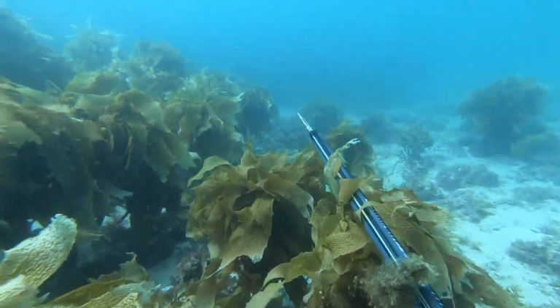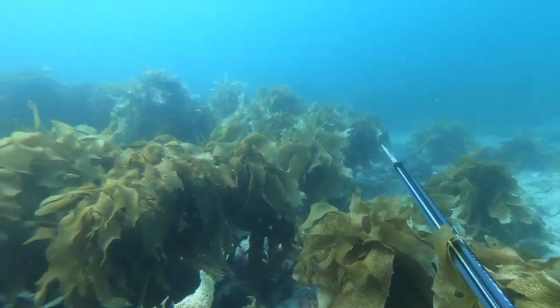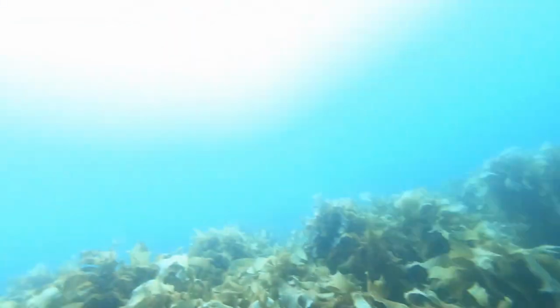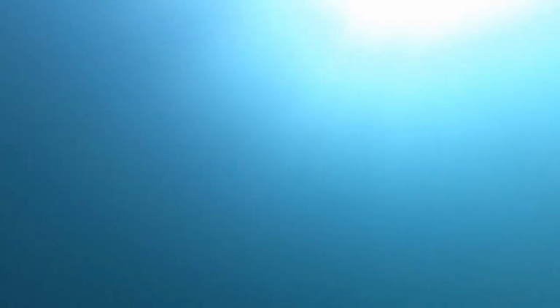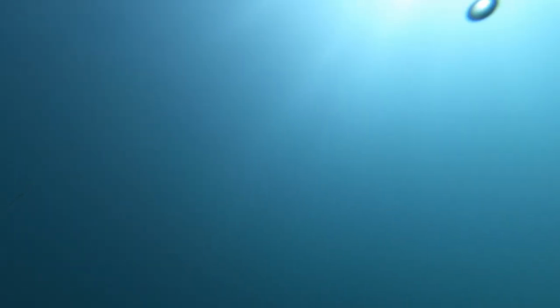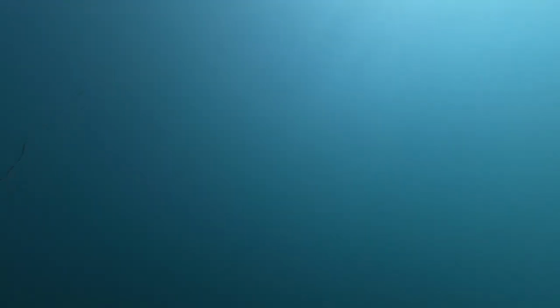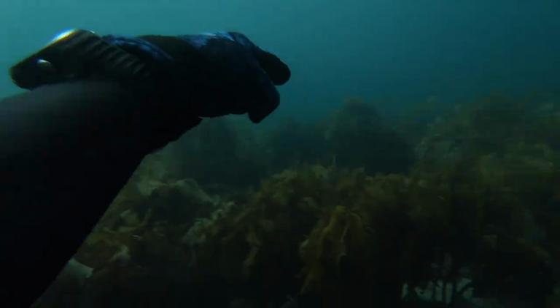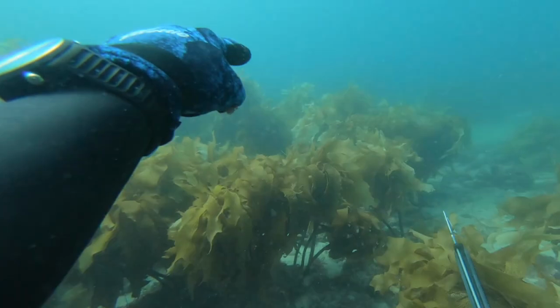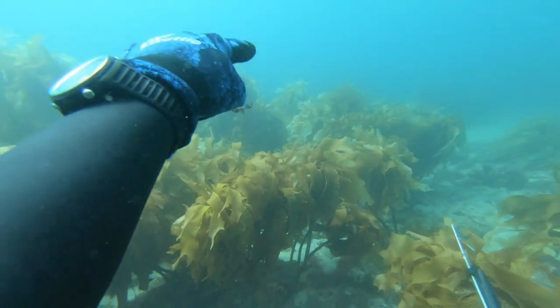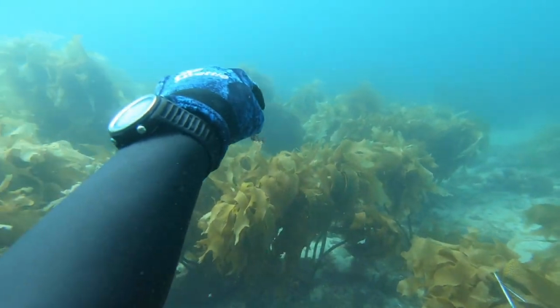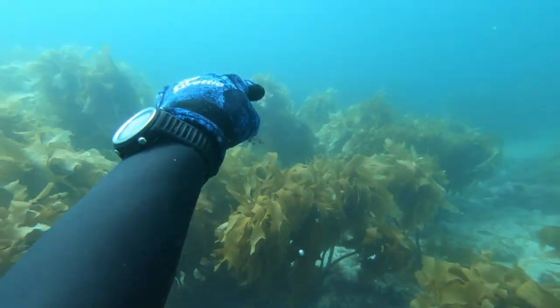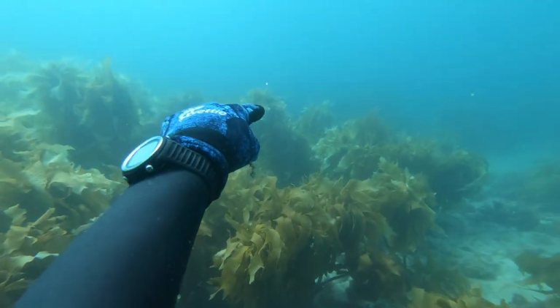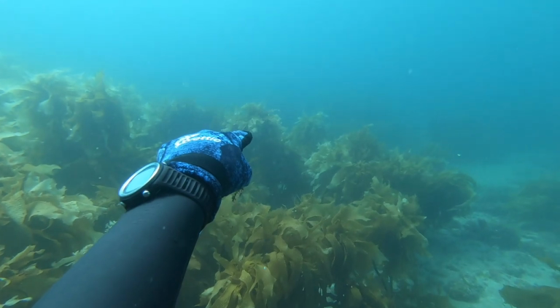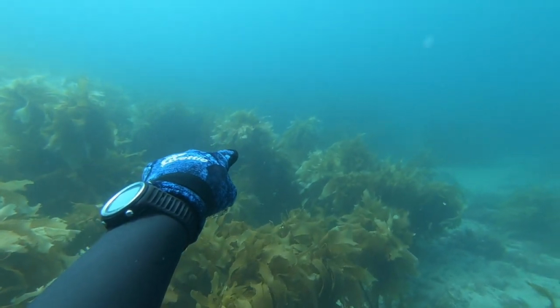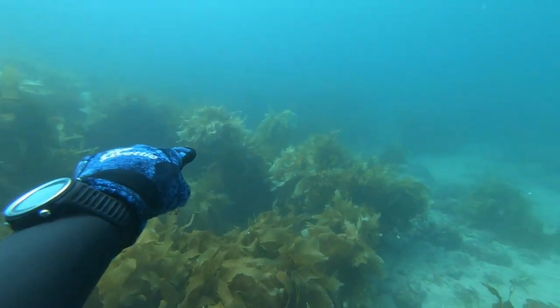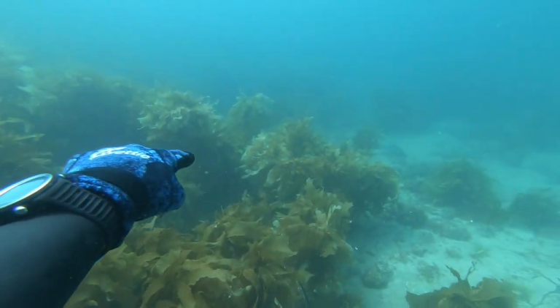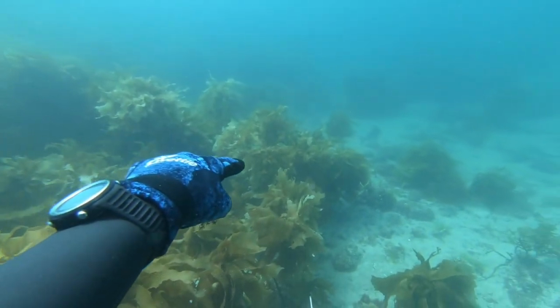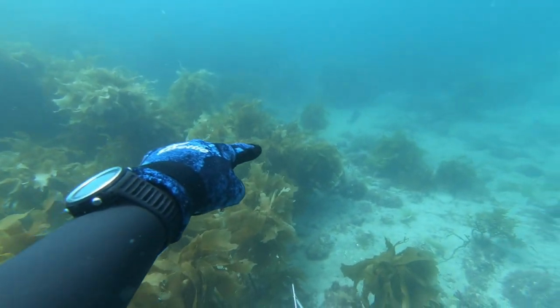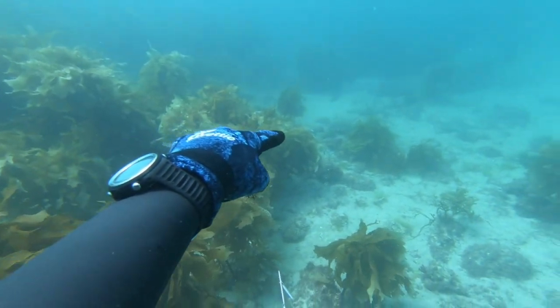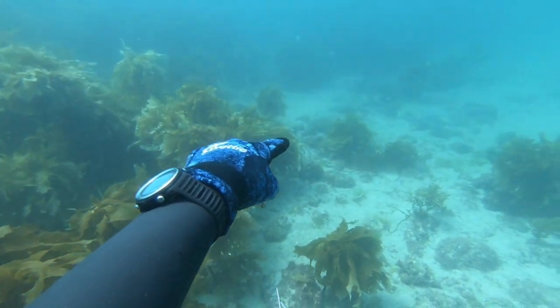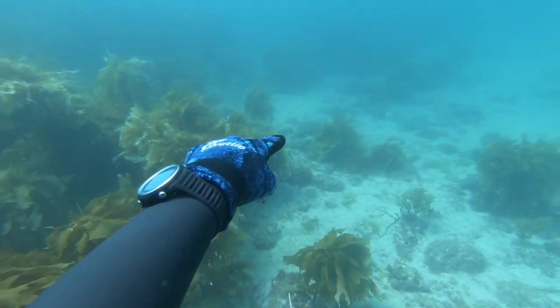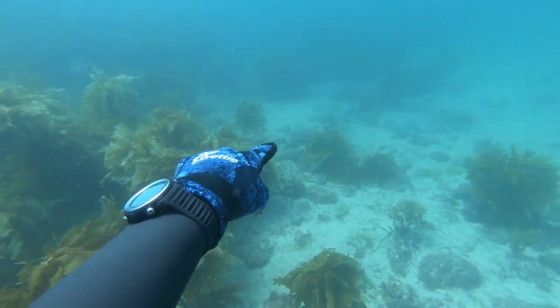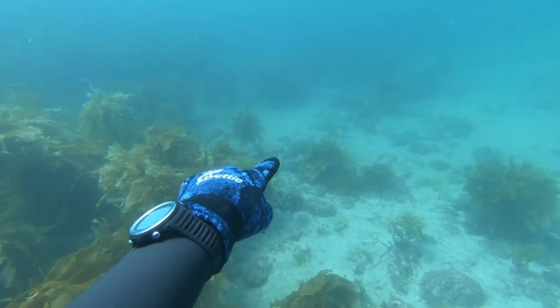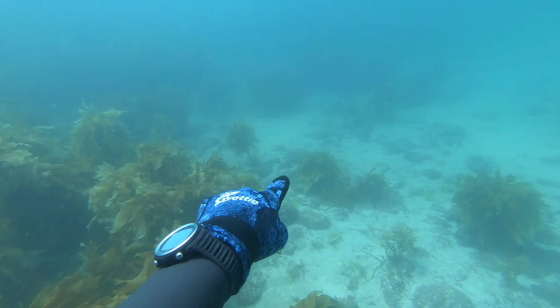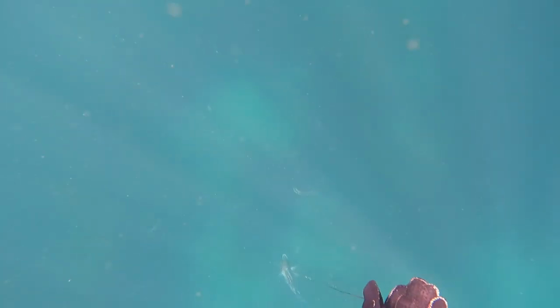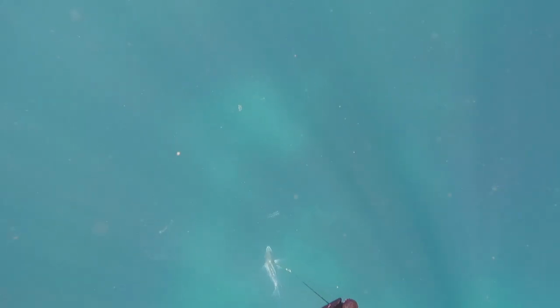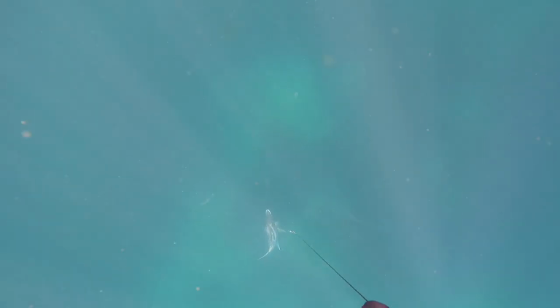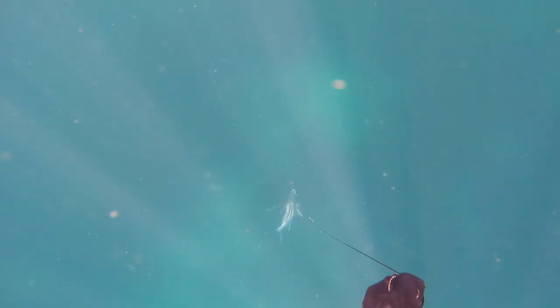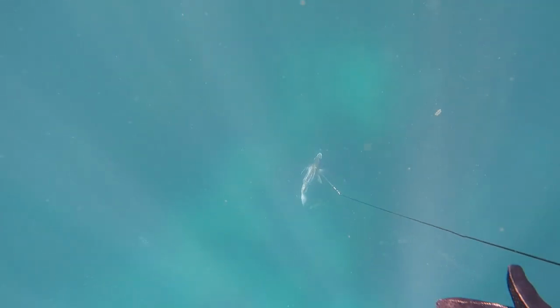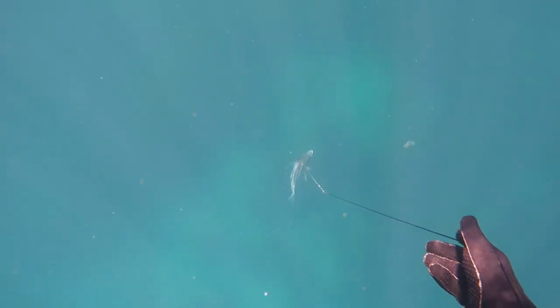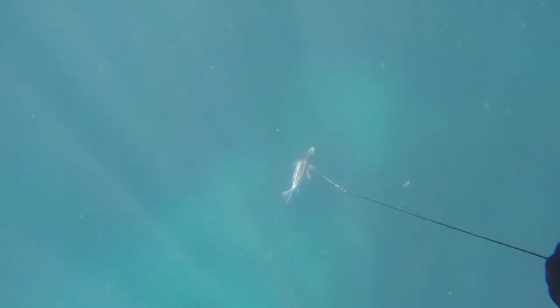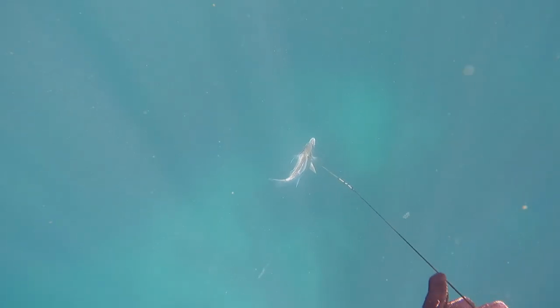On one of Dan's dives he sees a boarfish in the distance, but it's right at the end of his dive and it won't come into him, so he points it out to me and I dive down right on top of it and get it. Unfortunately, in my haste my GoPro wasn't running.